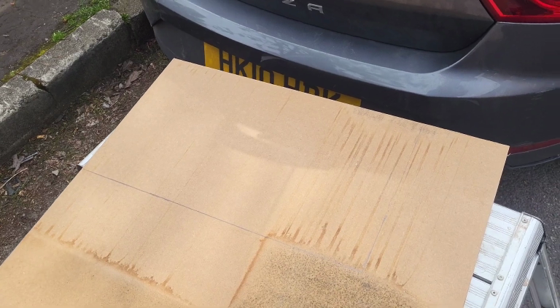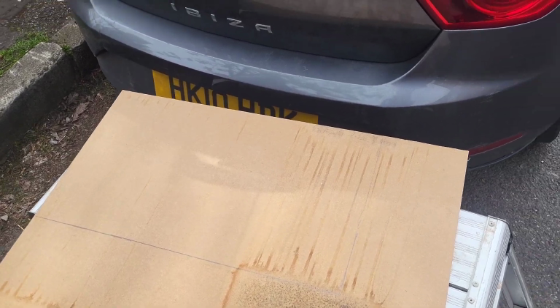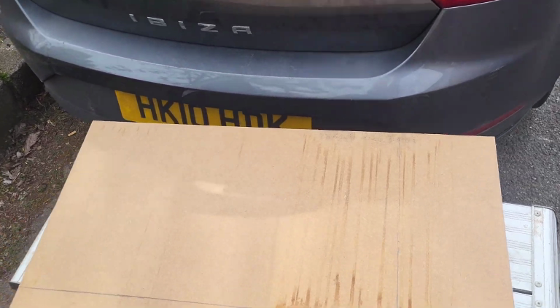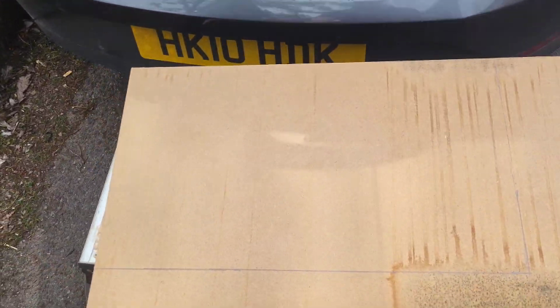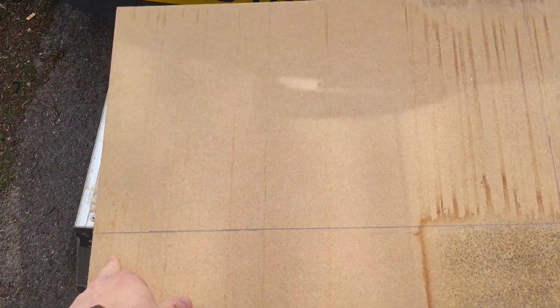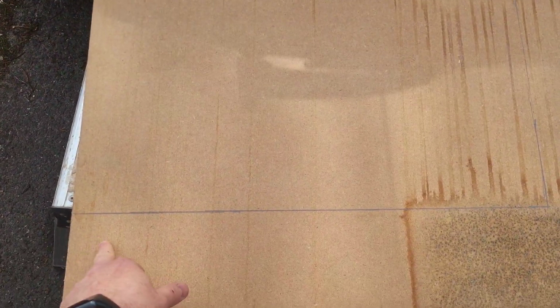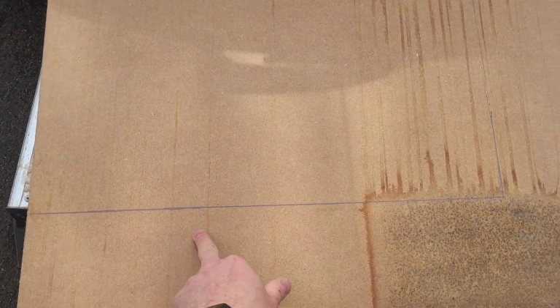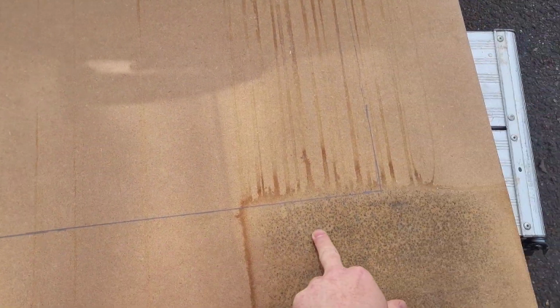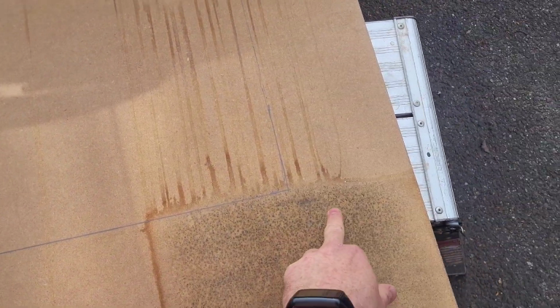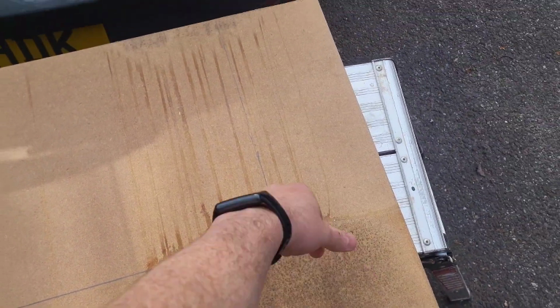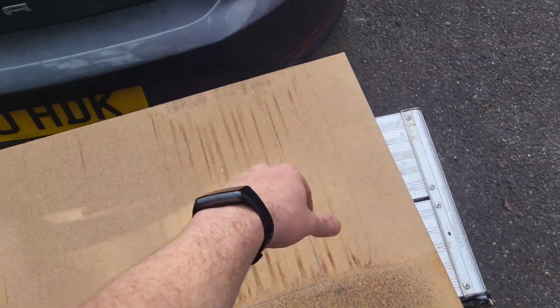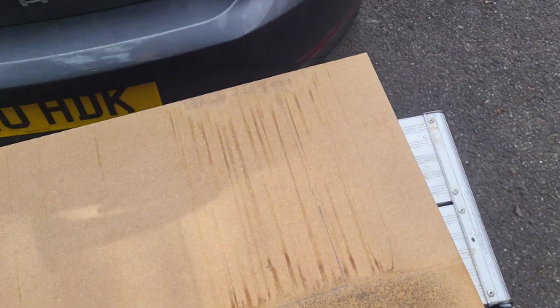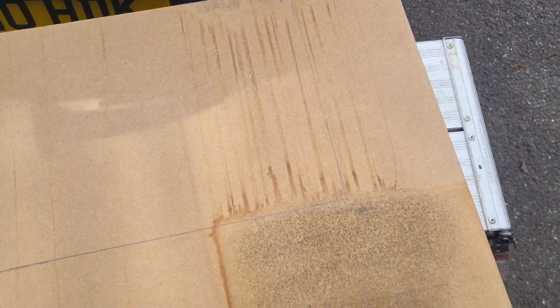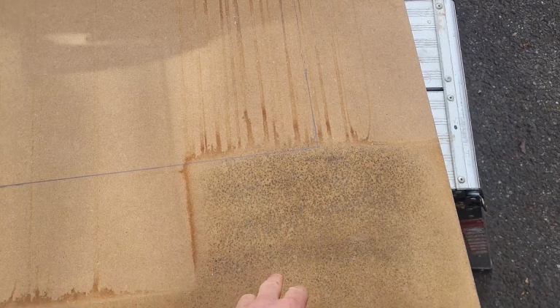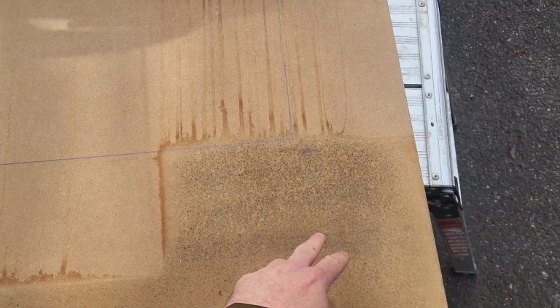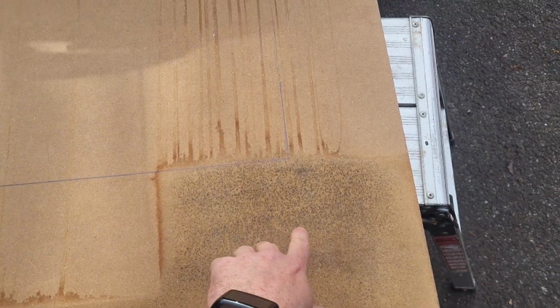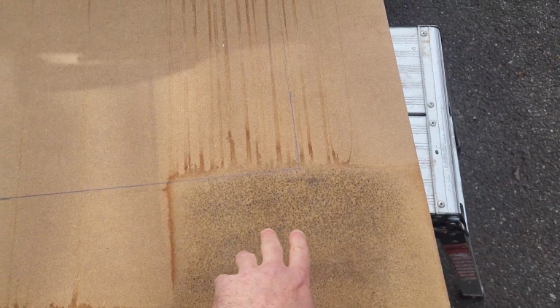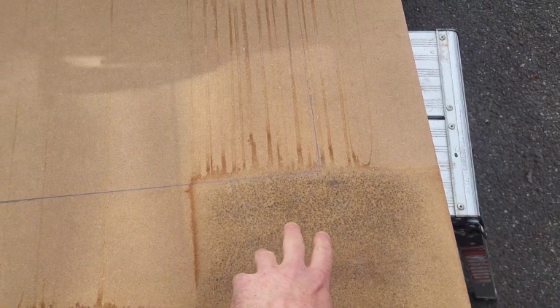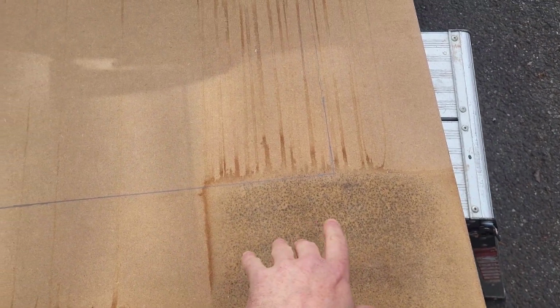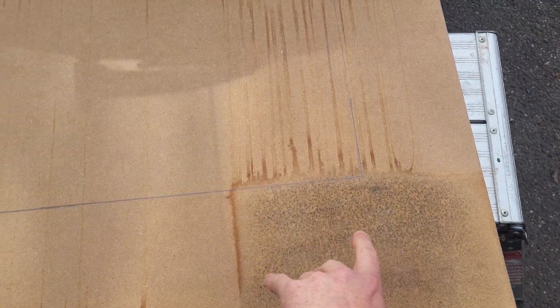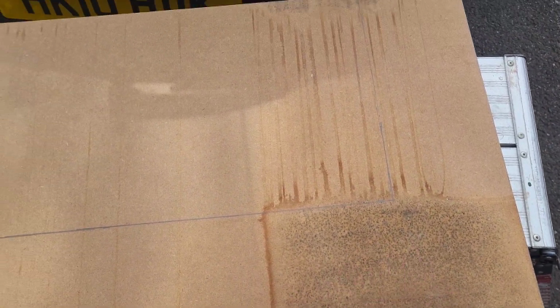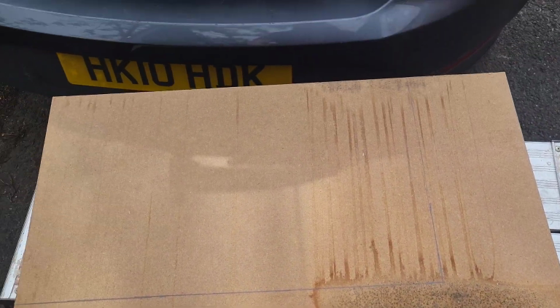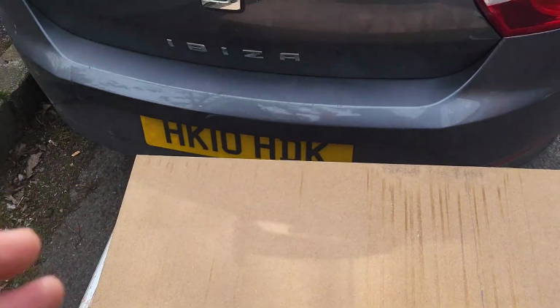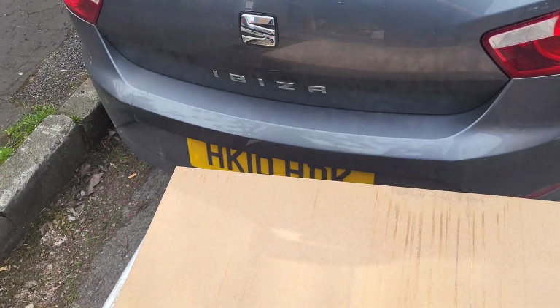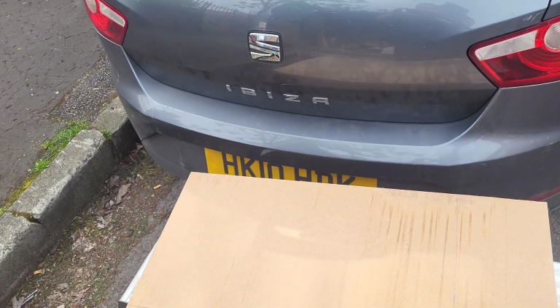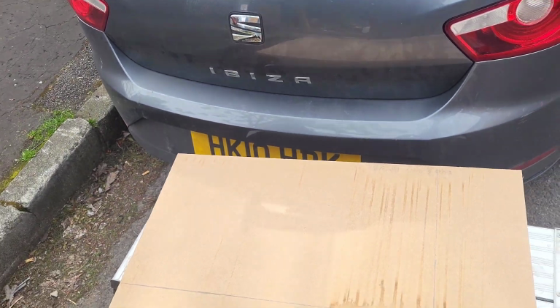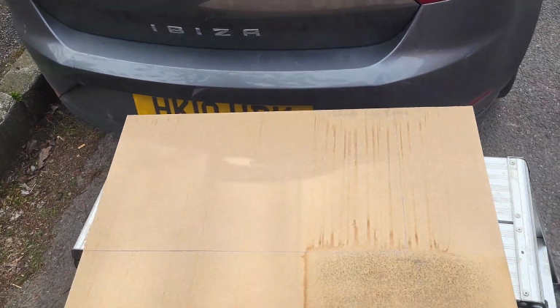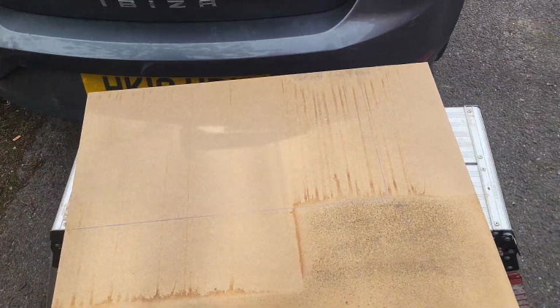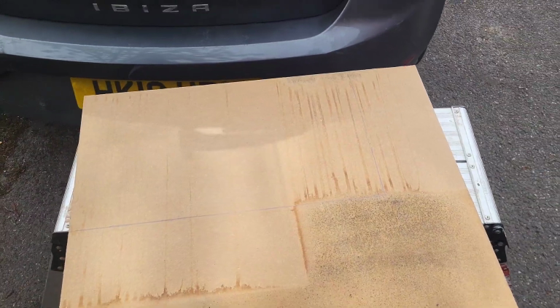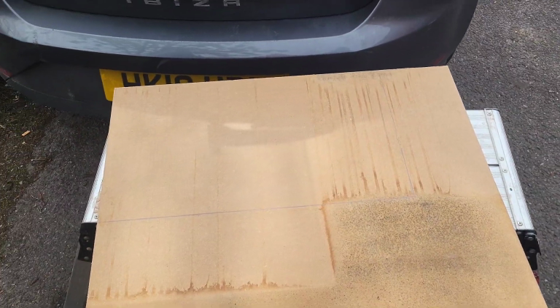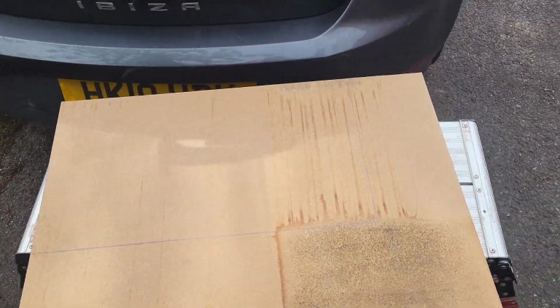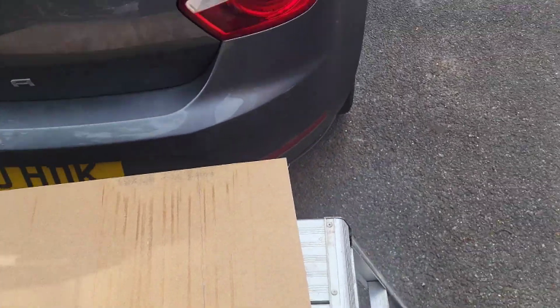We're going to remove the backboard, cut a new piece in at 600 by 350, and get rid of this mouldy bit that's come from somewhere. I'll take you through the job.